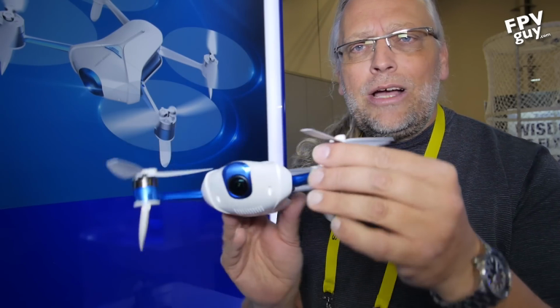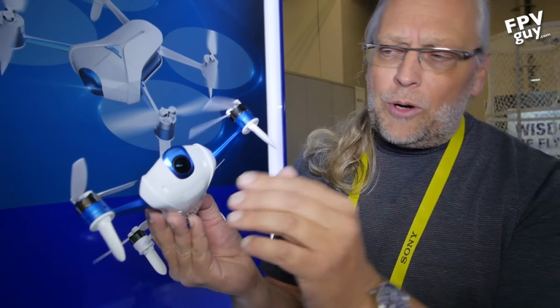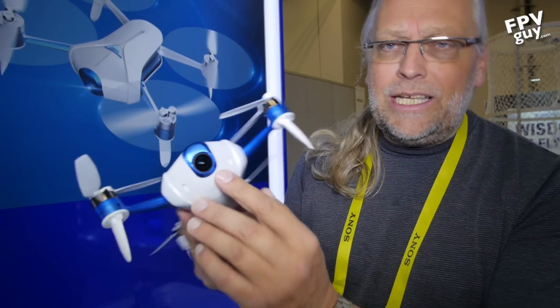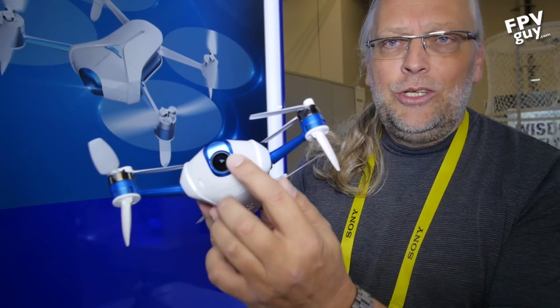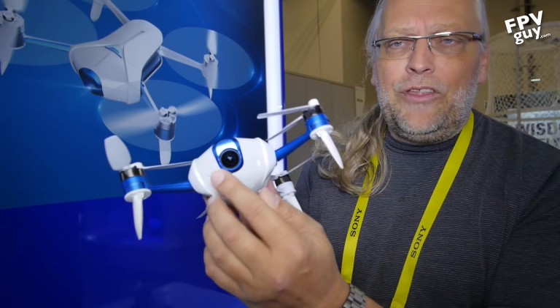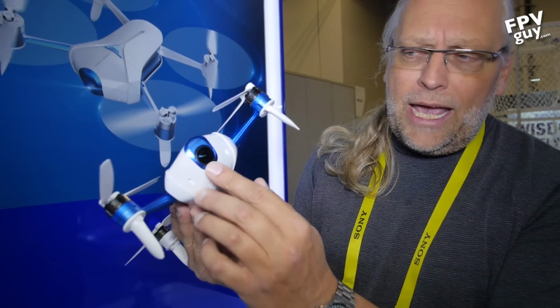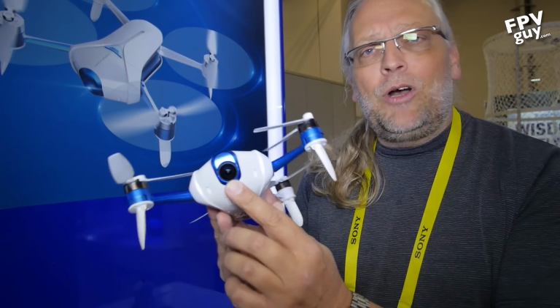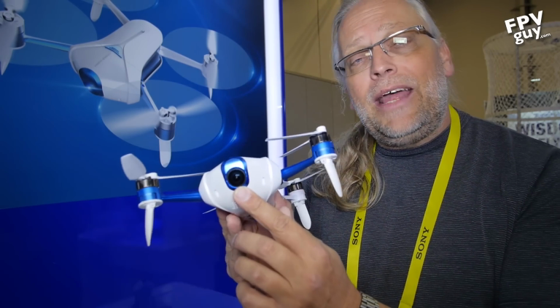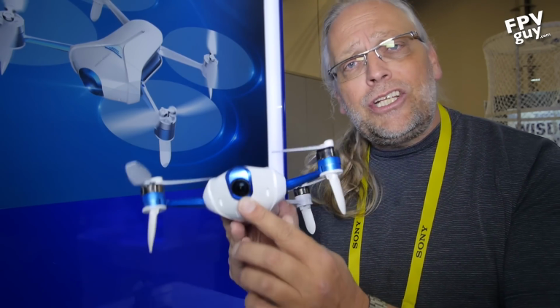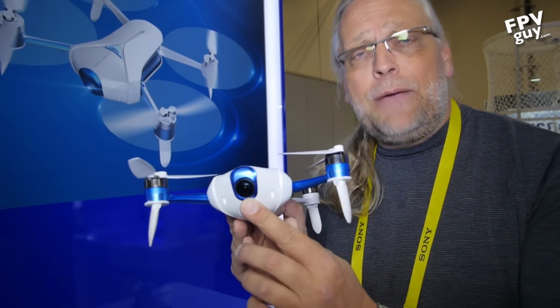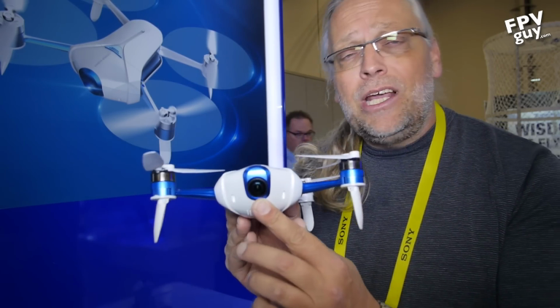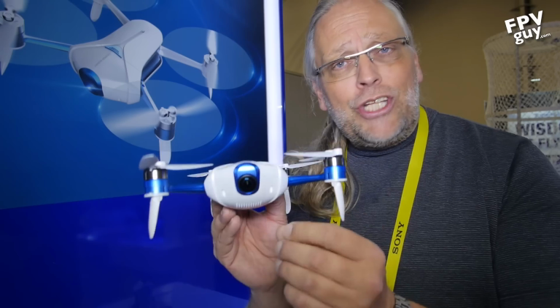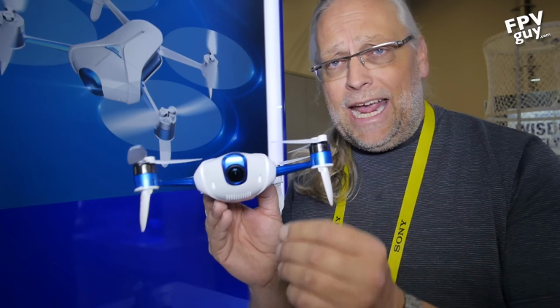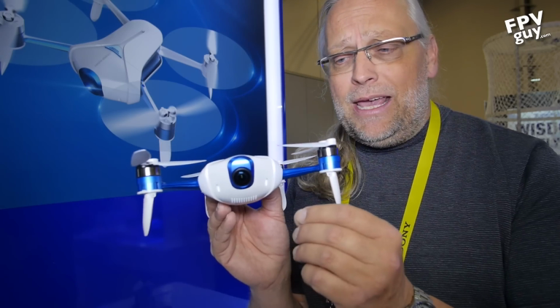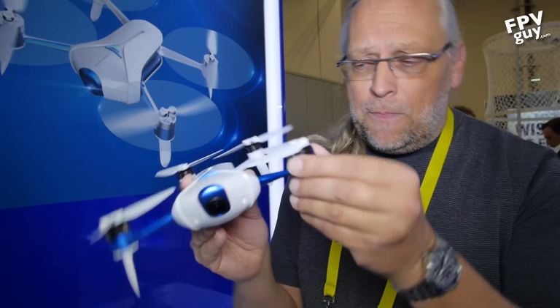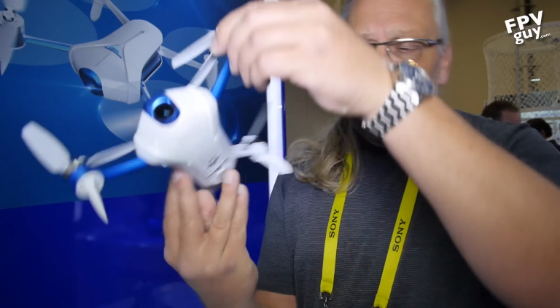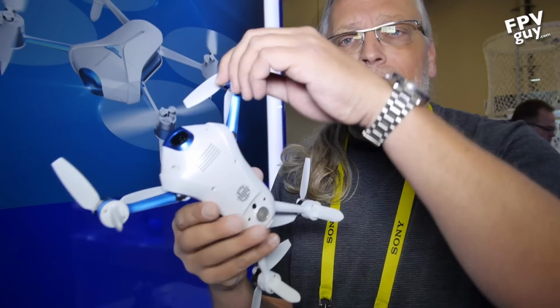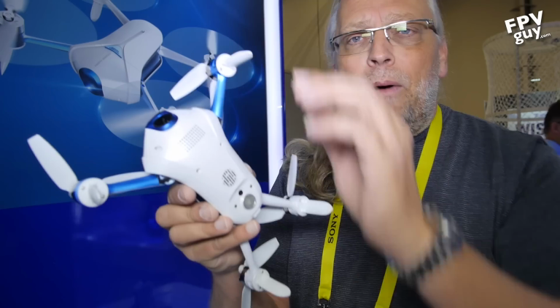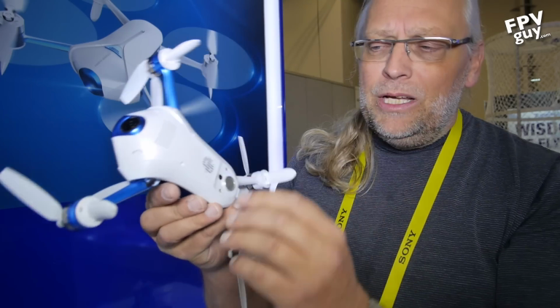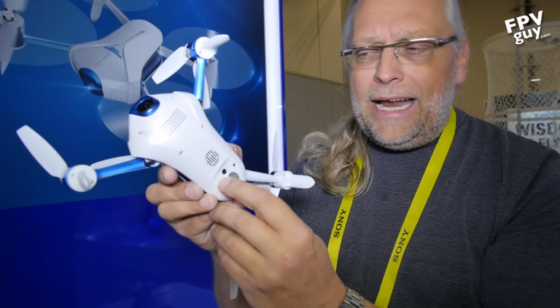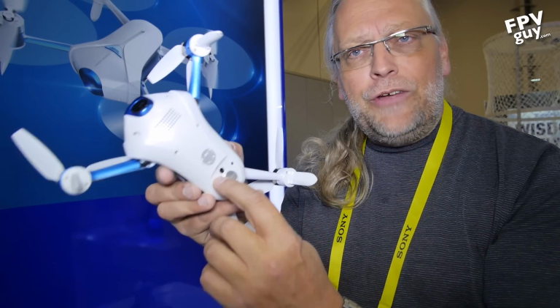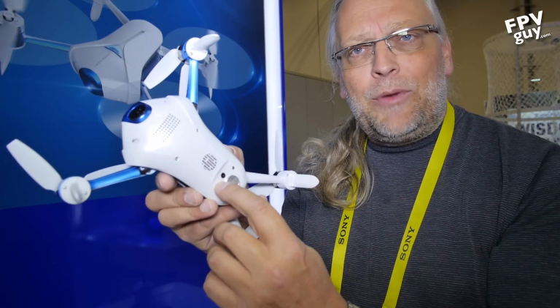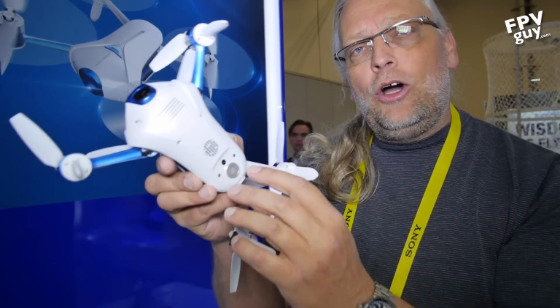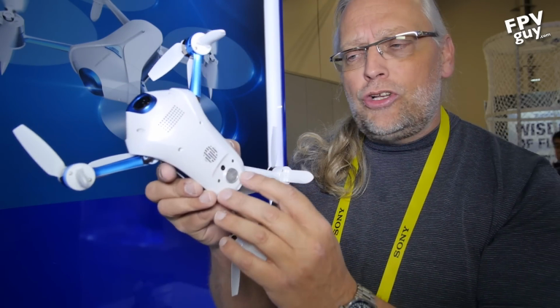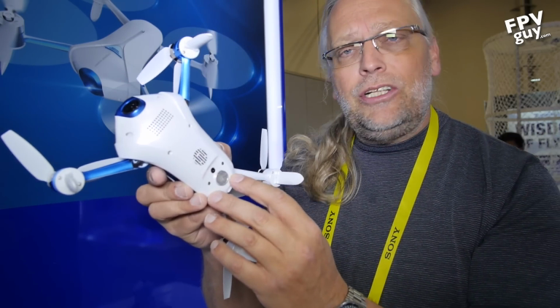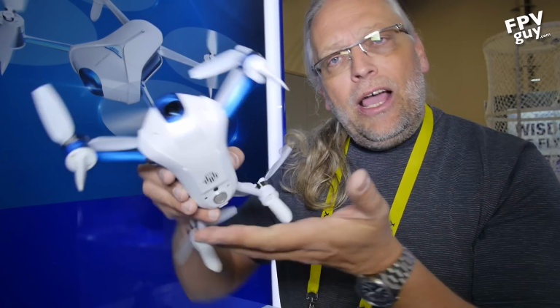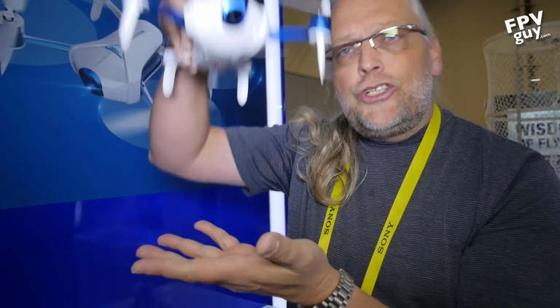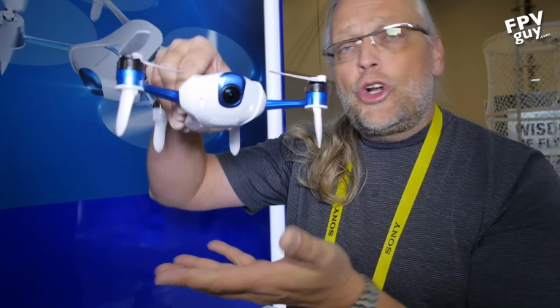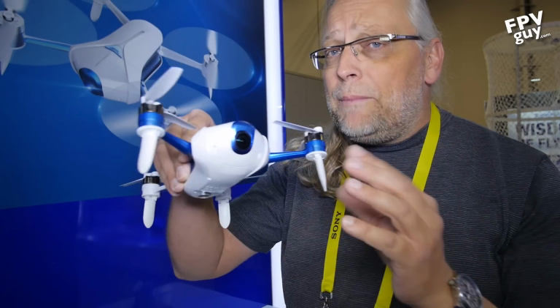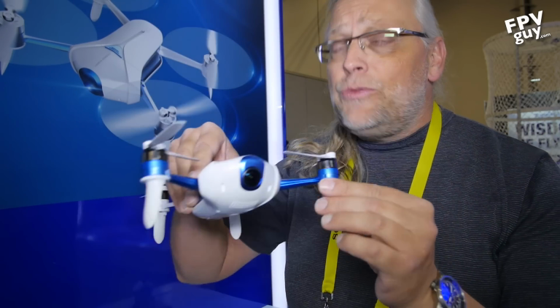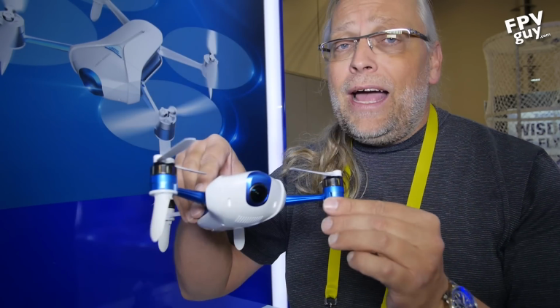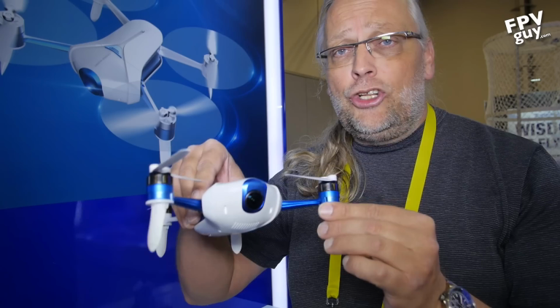Look how cool this product is. Up here we have a 4K camera that is digitally stabilized to 1080p. Looking down on the bottom, you find a drift camera and also an ultrasound altitude control, which means this will fly indoors.